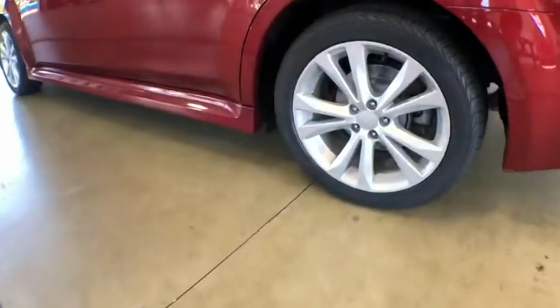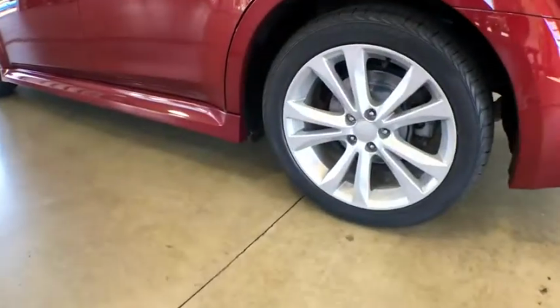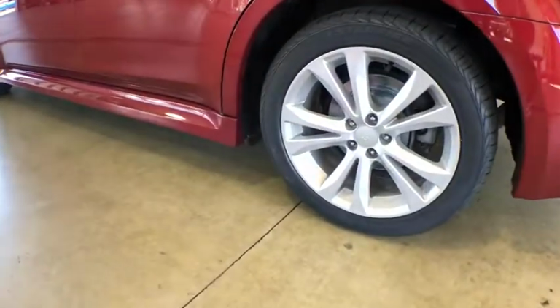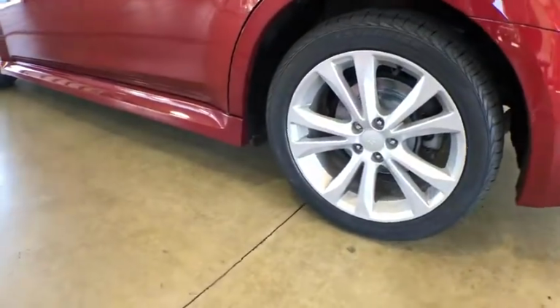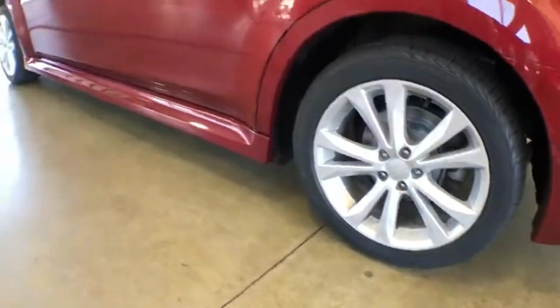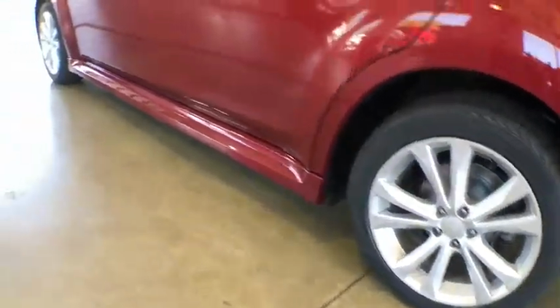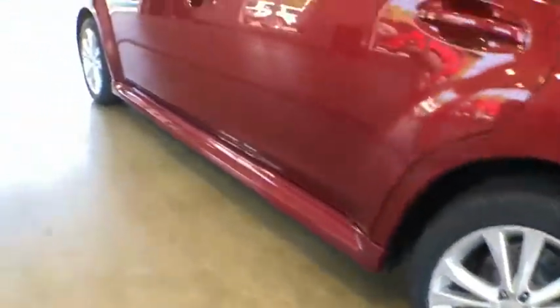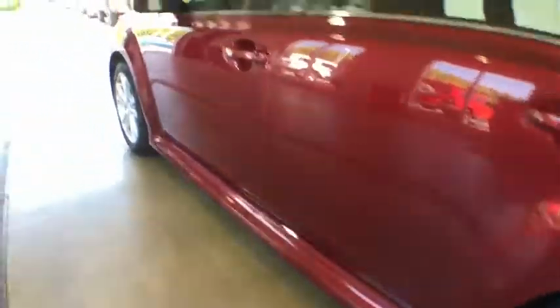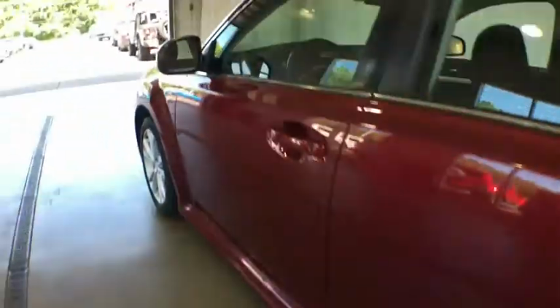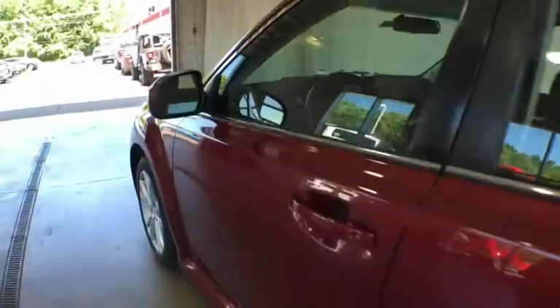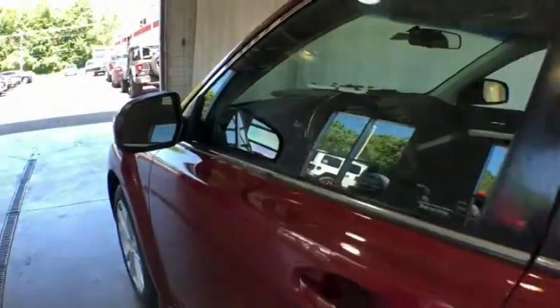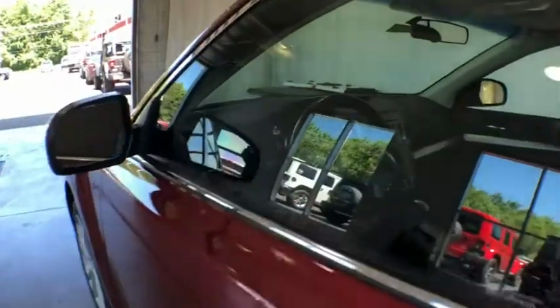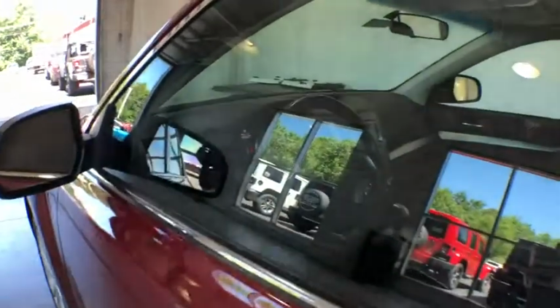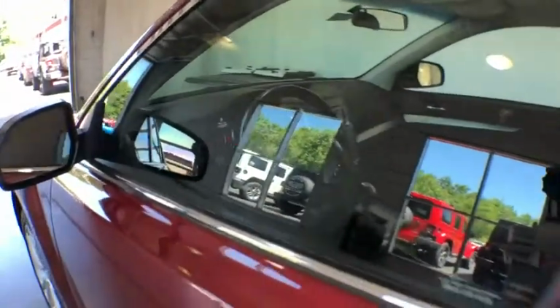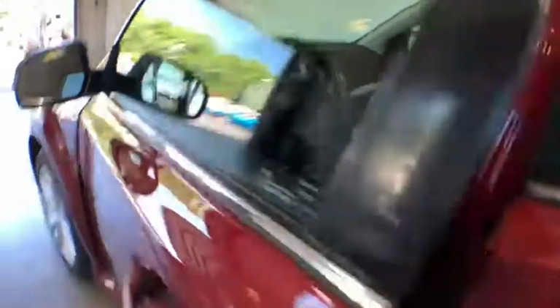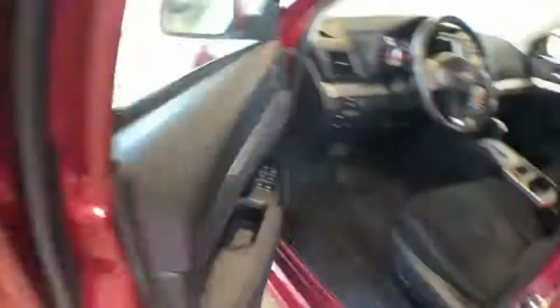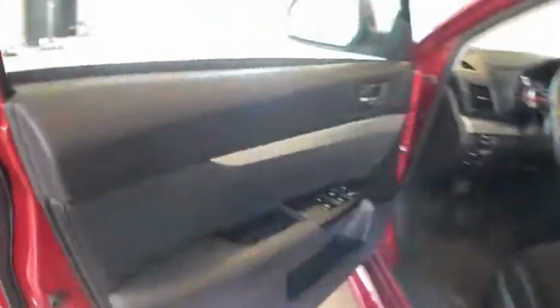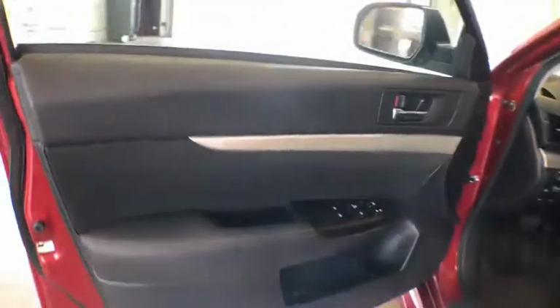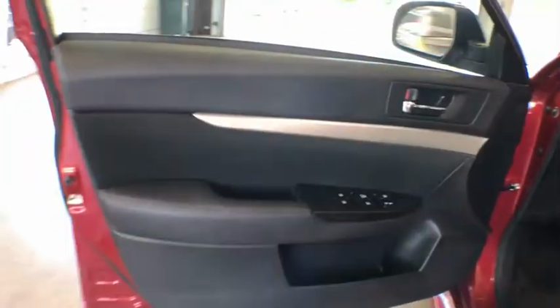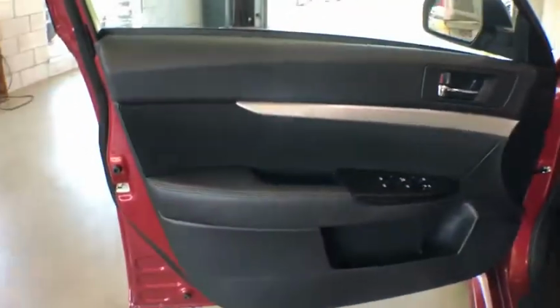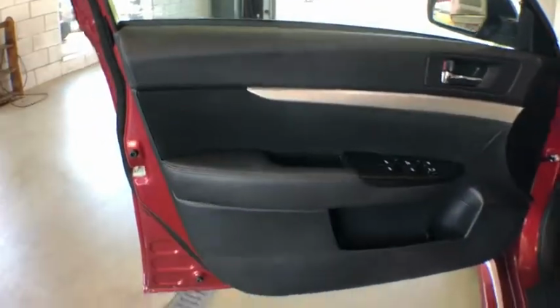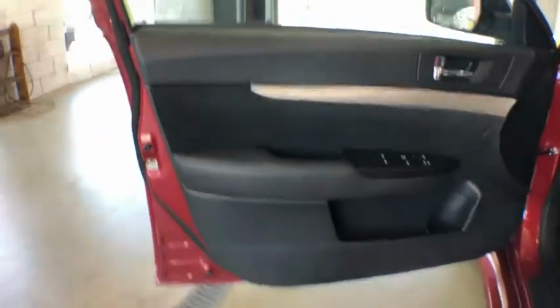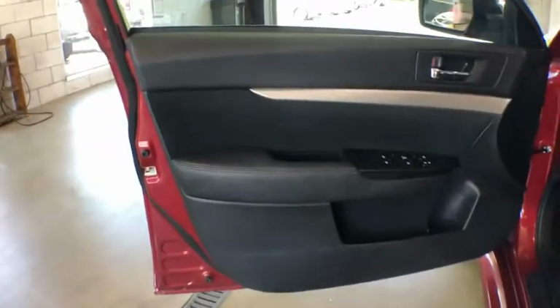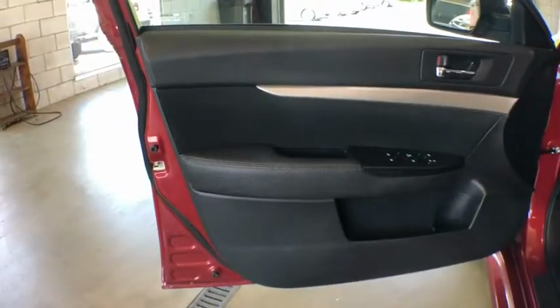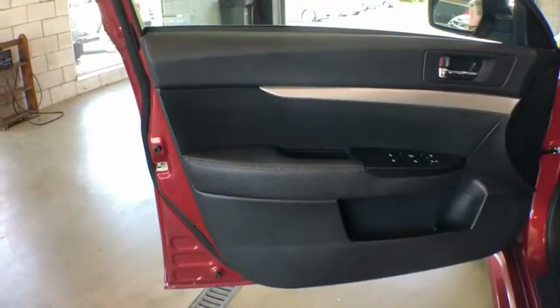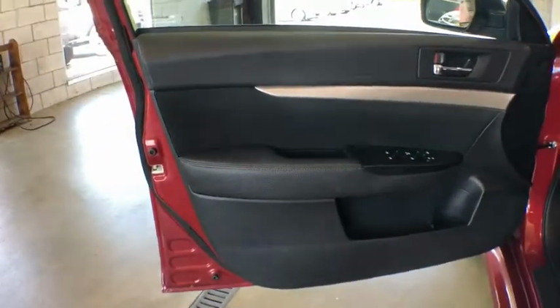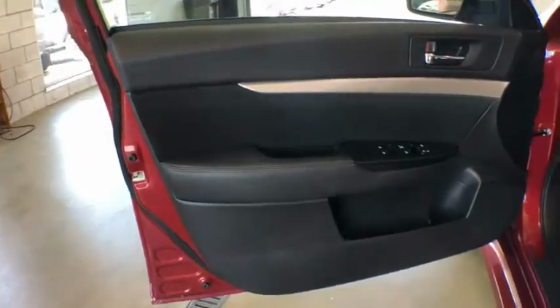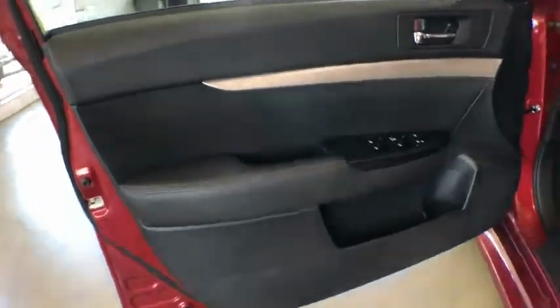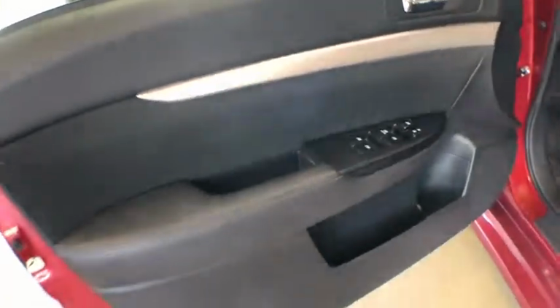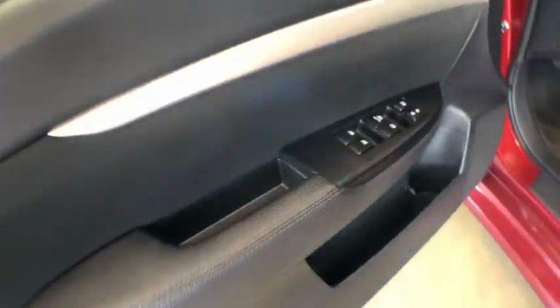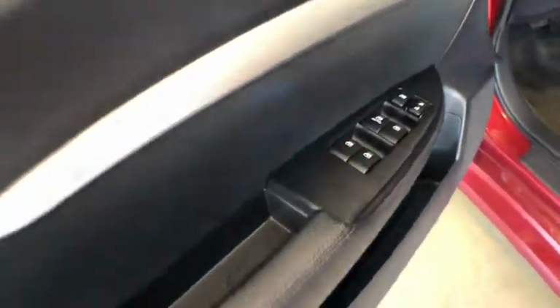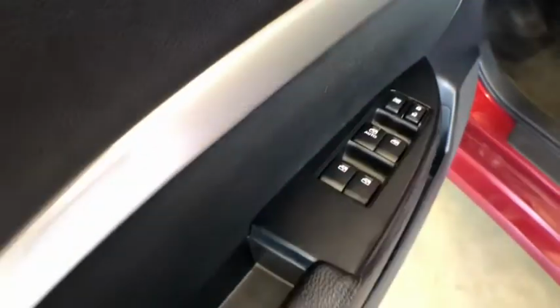Steering wheel audio controls, keyless entry, anti-lock braking system, leather-wrapped steering wheel, Bluetooth, adjustable steering wheel, power steering, four-wheel disc brakes.